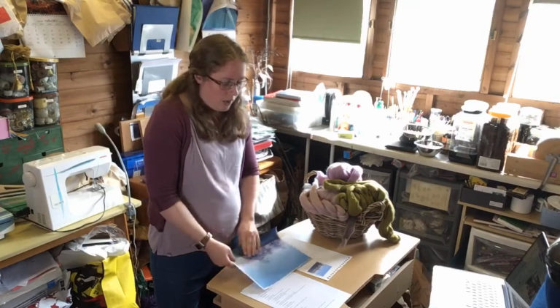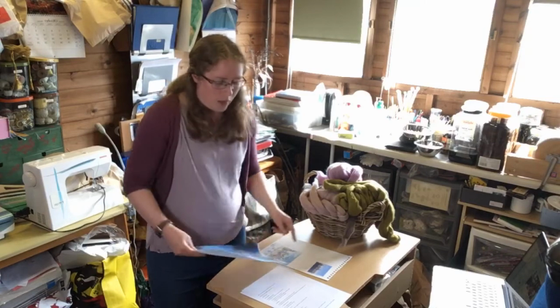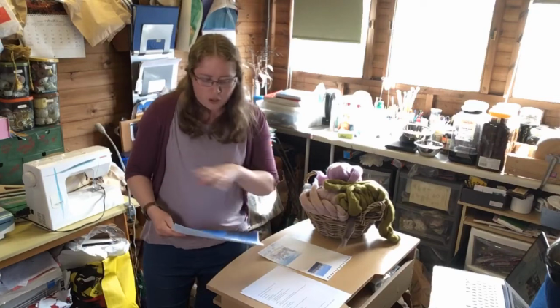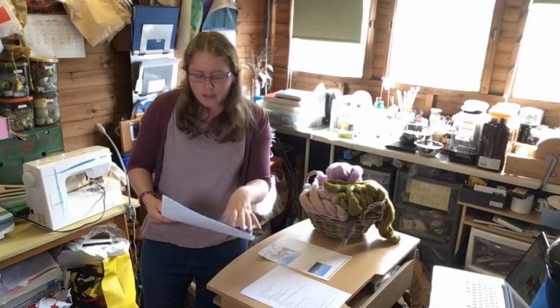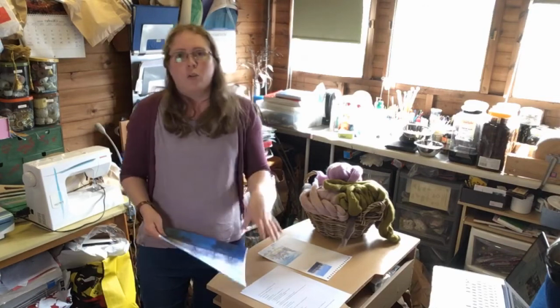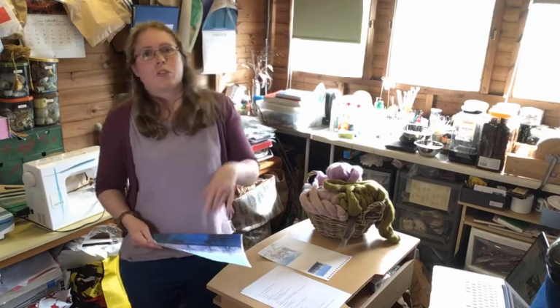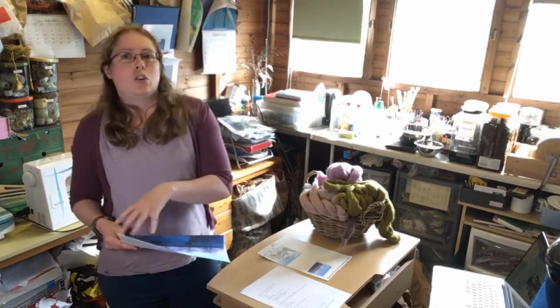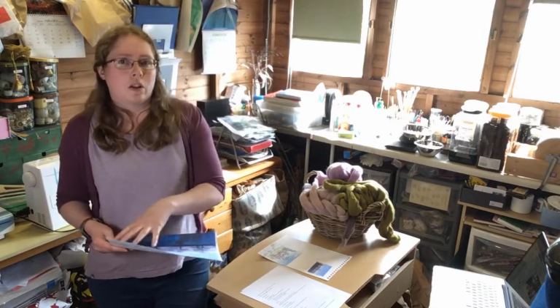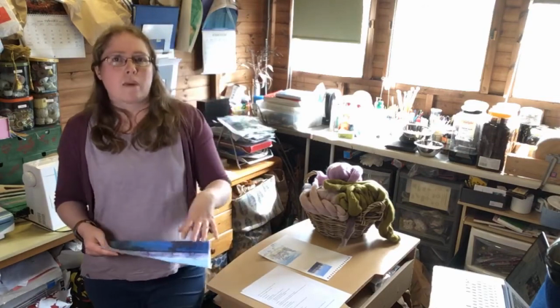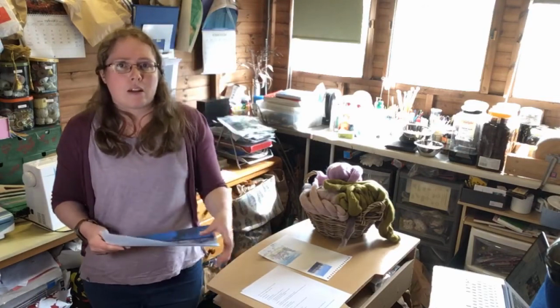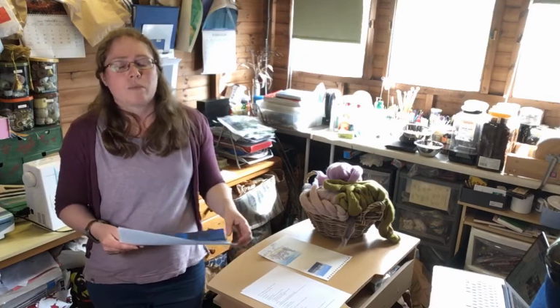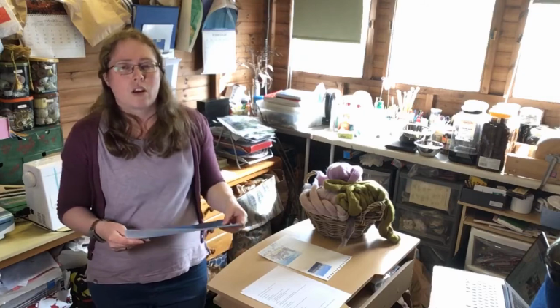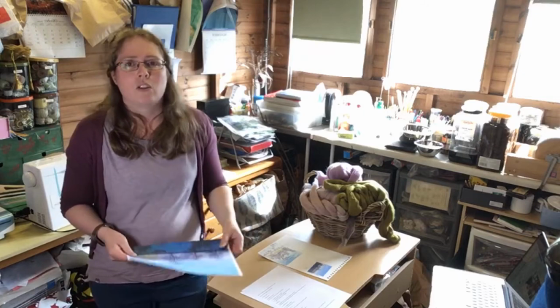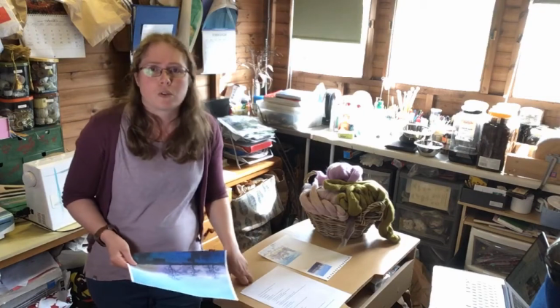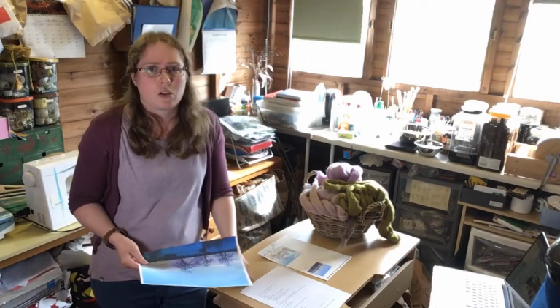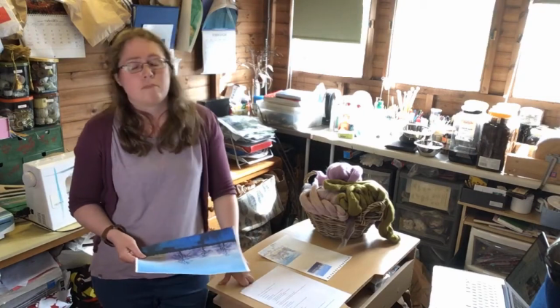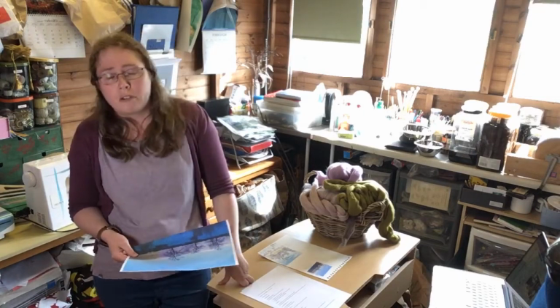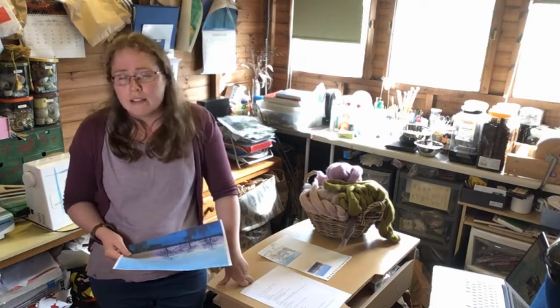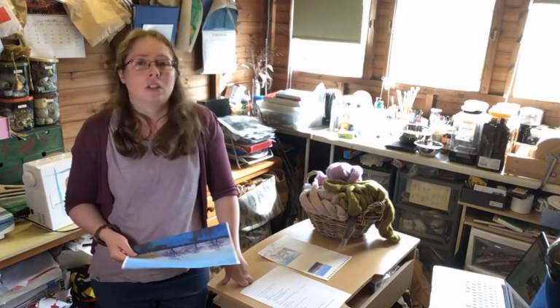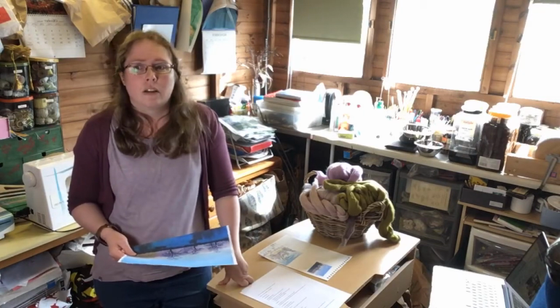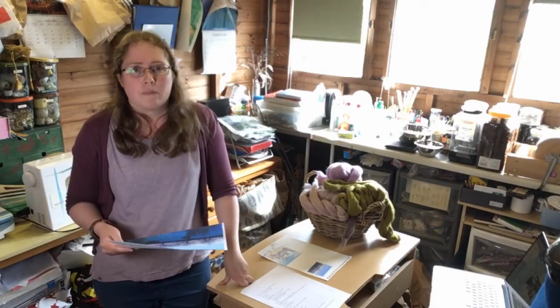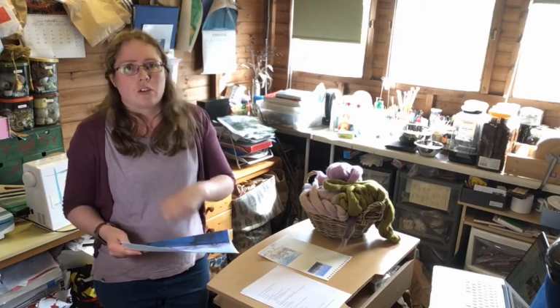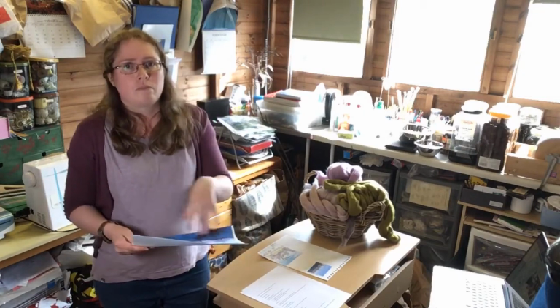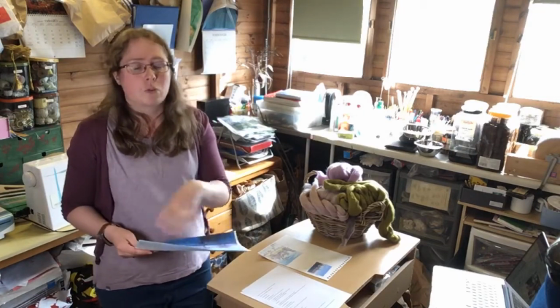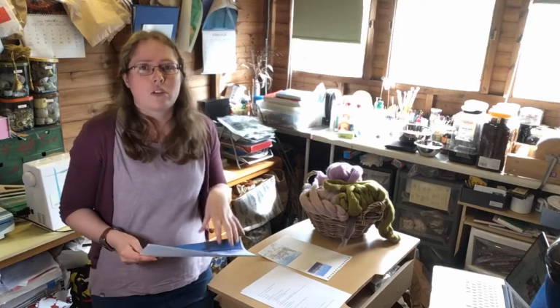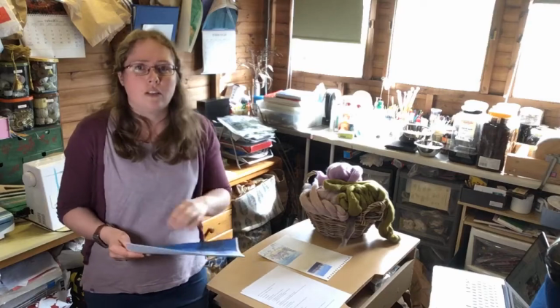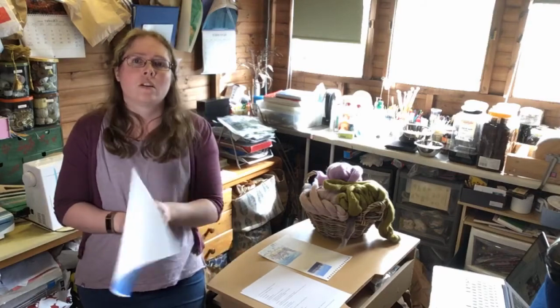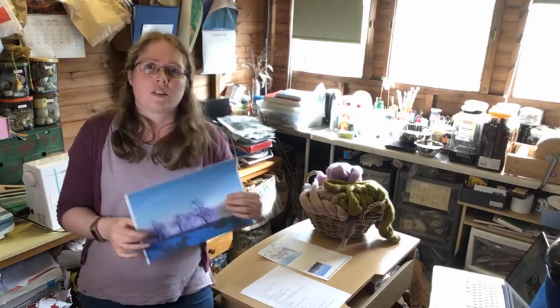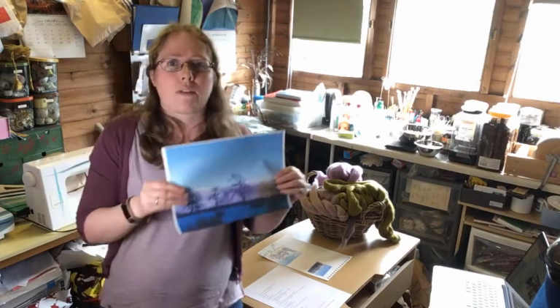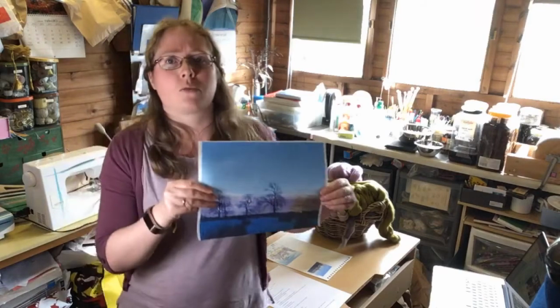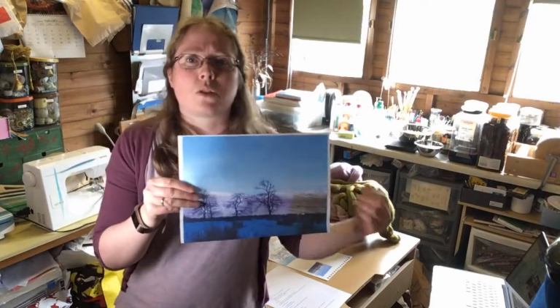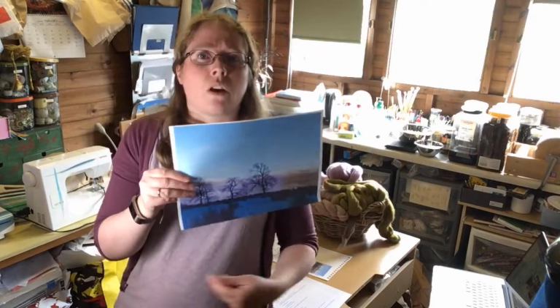For this piece, I knew I wanted to do a felt background and add embroidery at the end, probably for the trees. So I was thinking about what I can do in felt — the sky, the mountain line in the background, and the foreground snow — and then the embroidery should work really well for adding the trees and the grasses in the foreground.